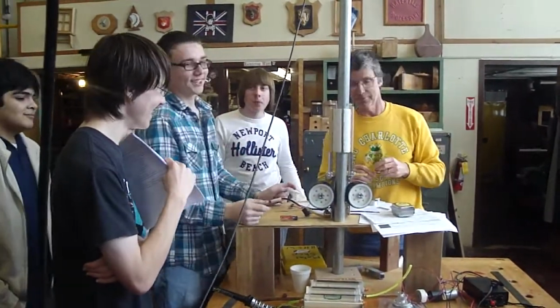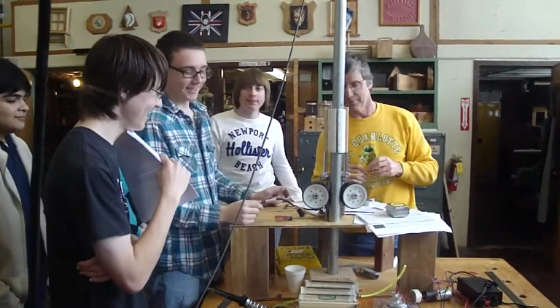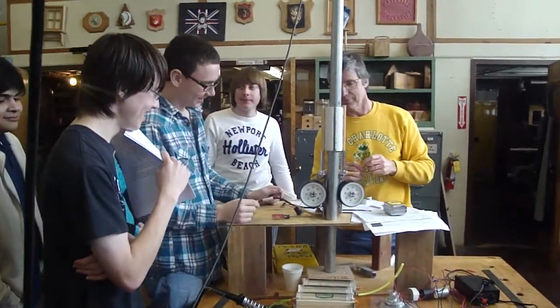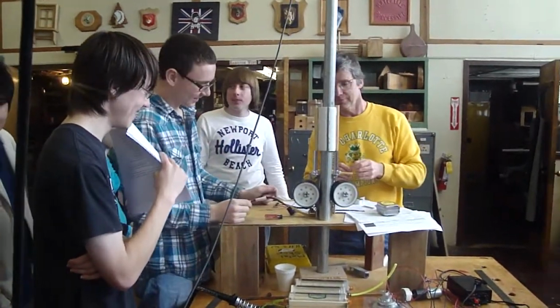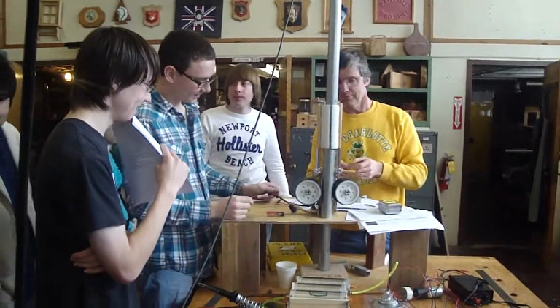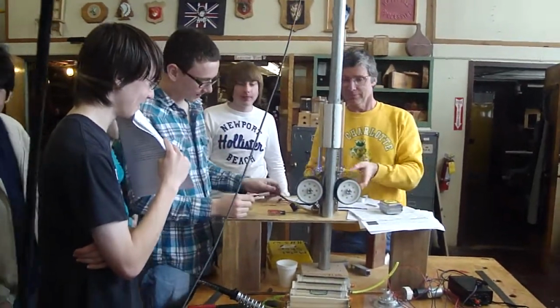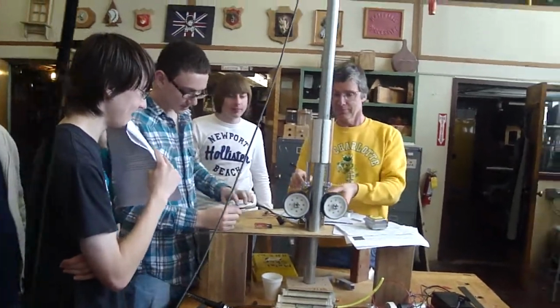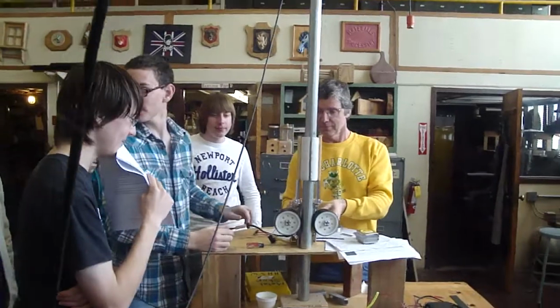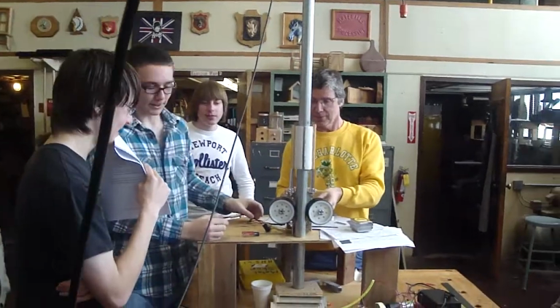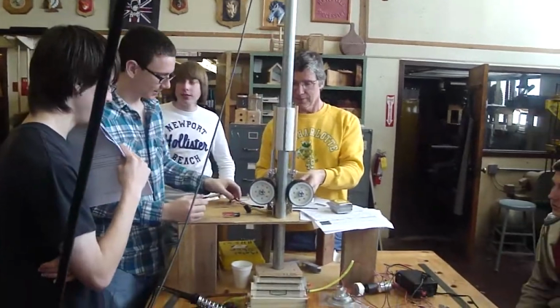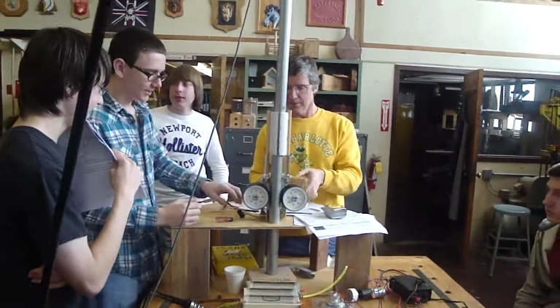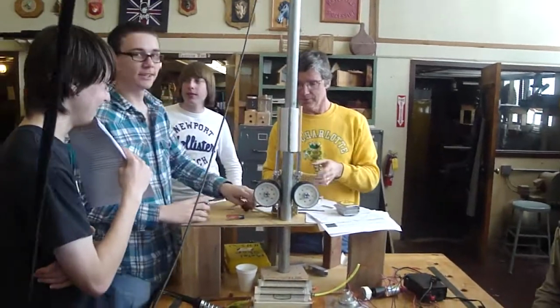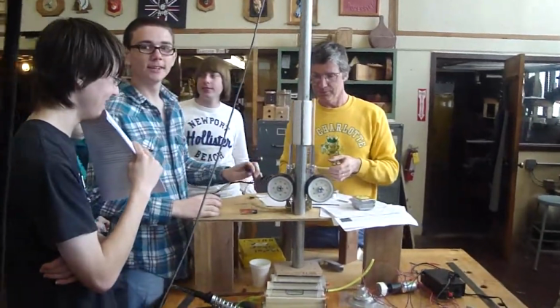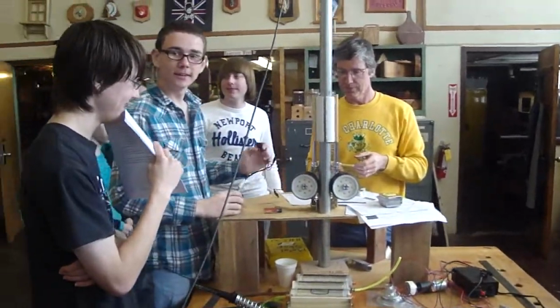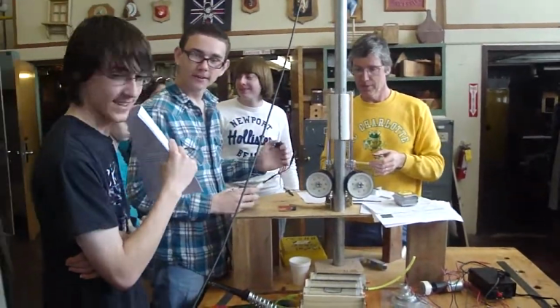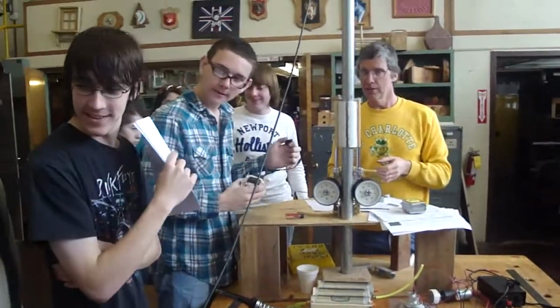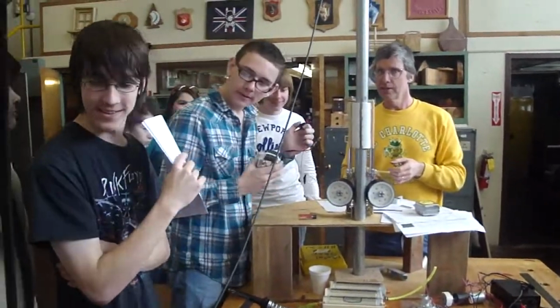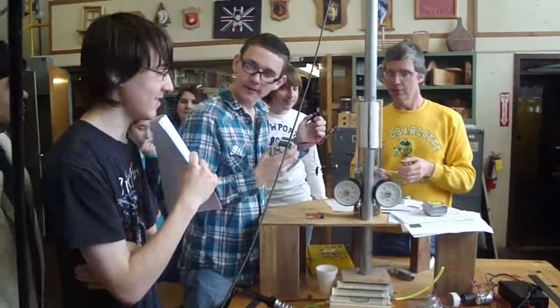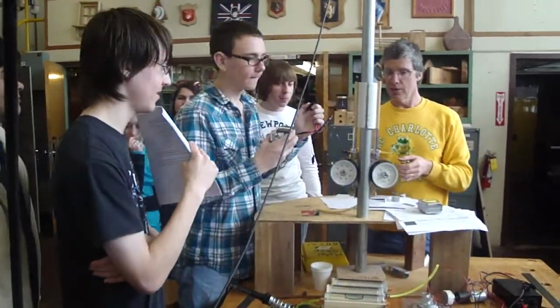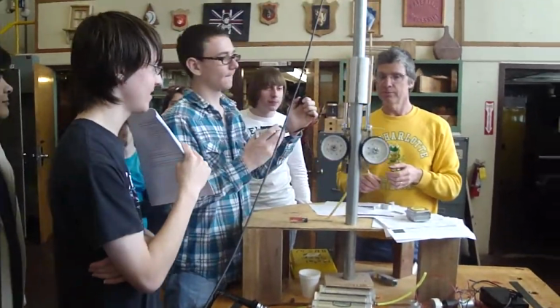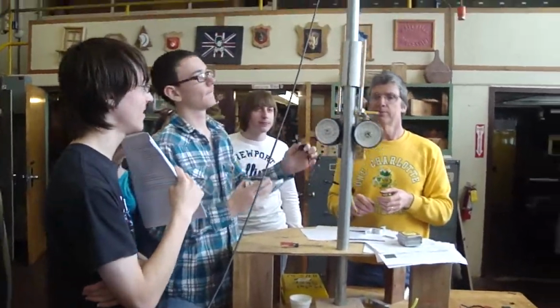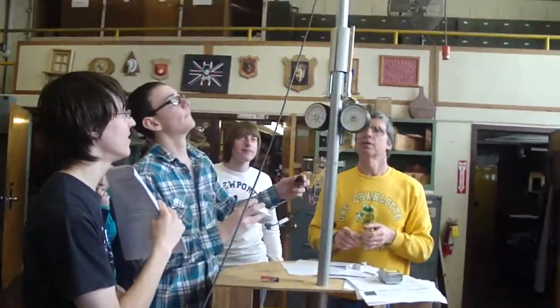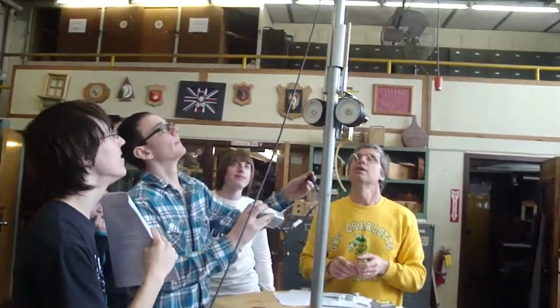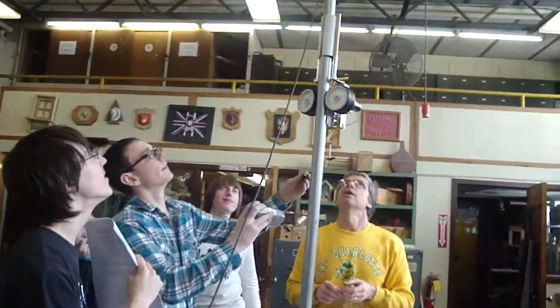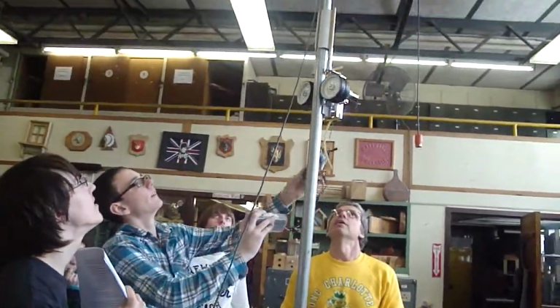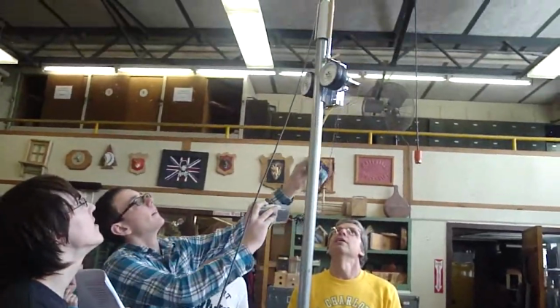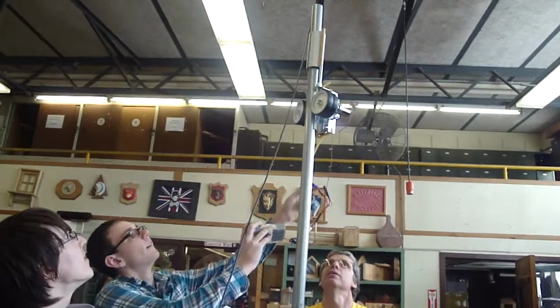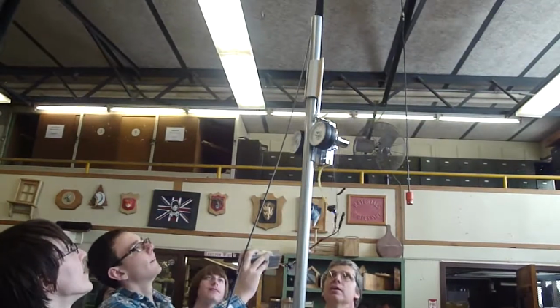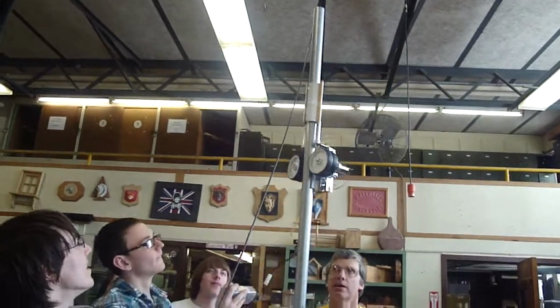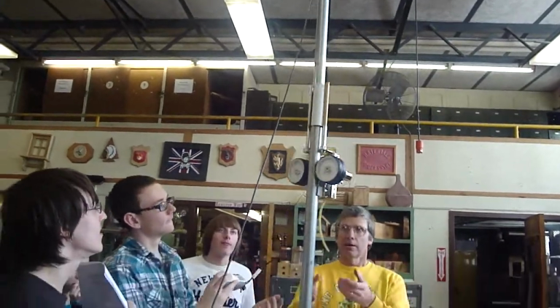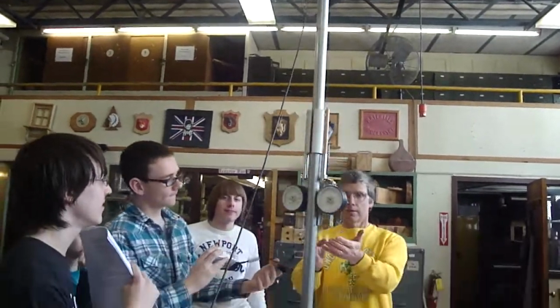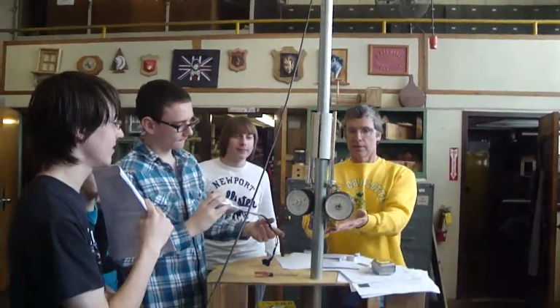Why does it have a smiley face? Because it's a smiley box. Wait, is it working? Keep it running. No, Brian, it's not working. Well, then that's bad.